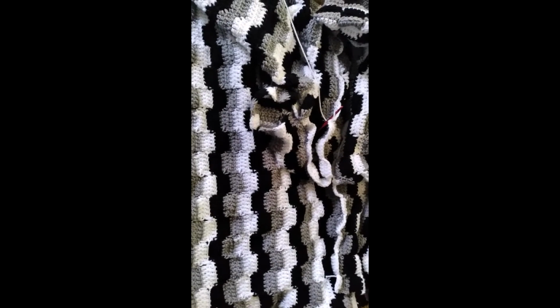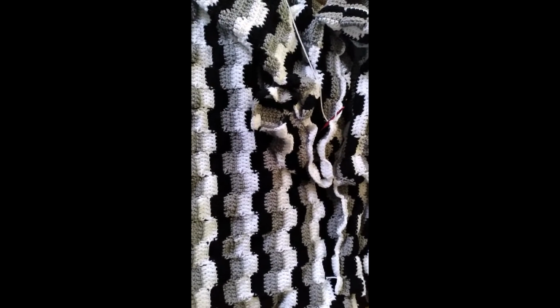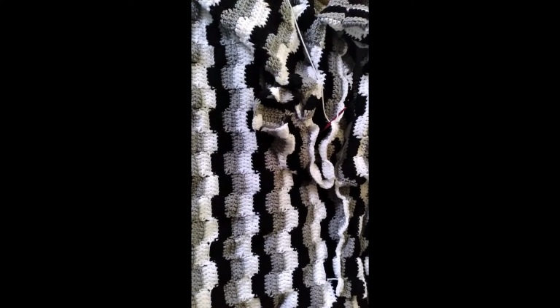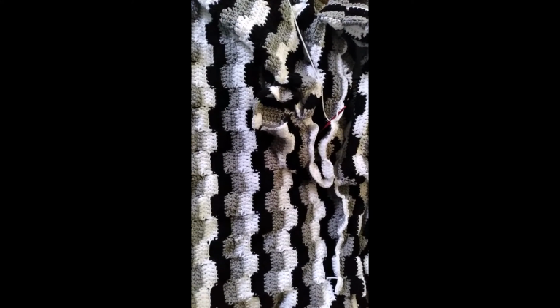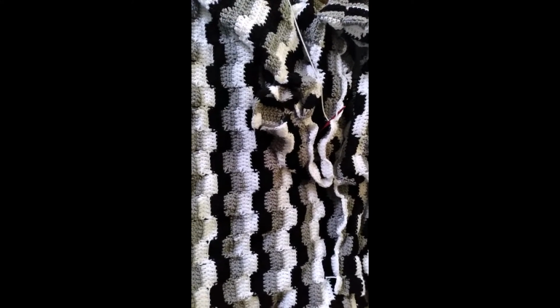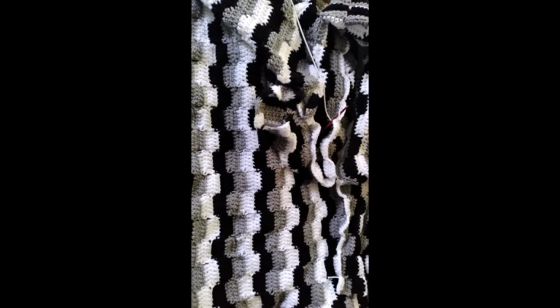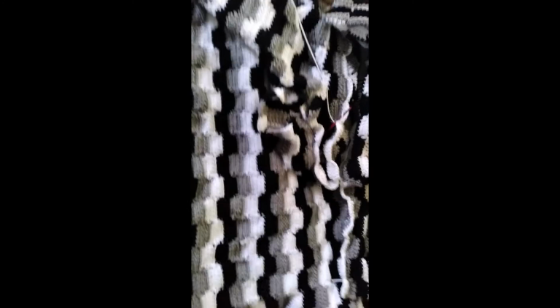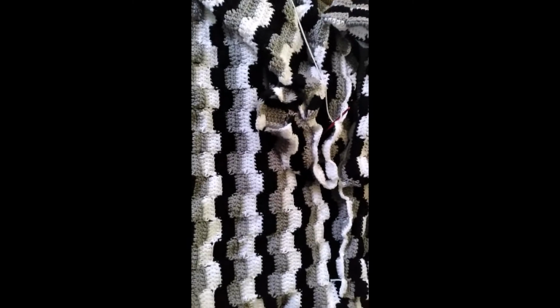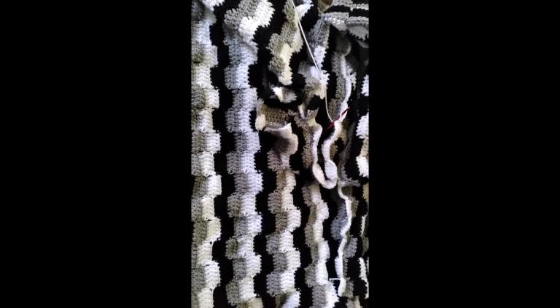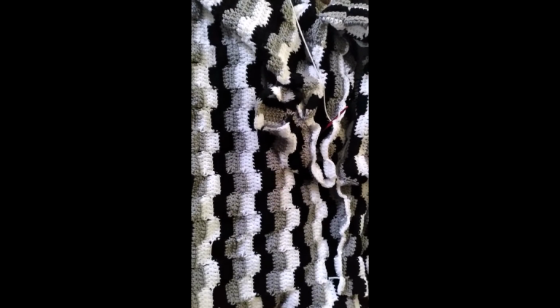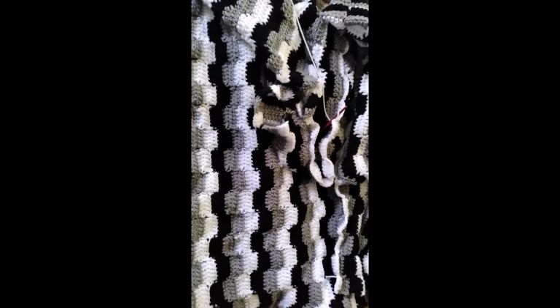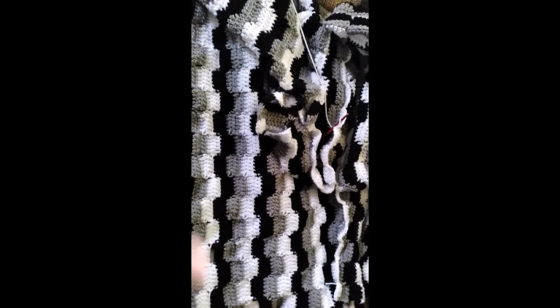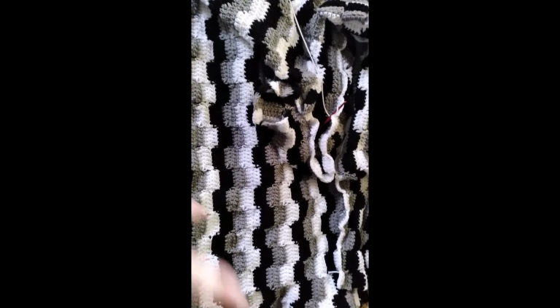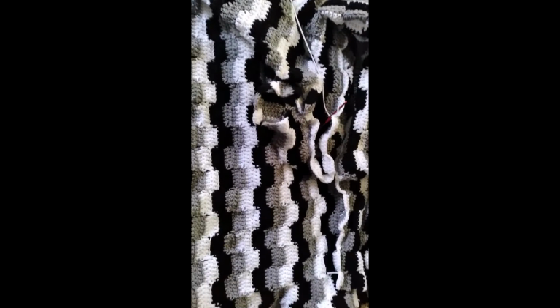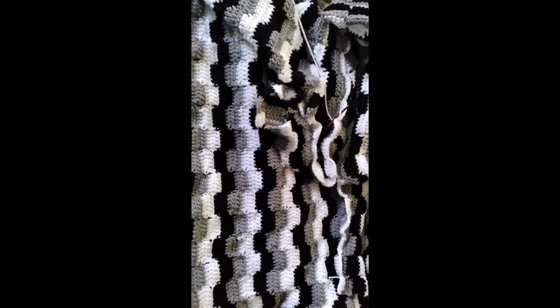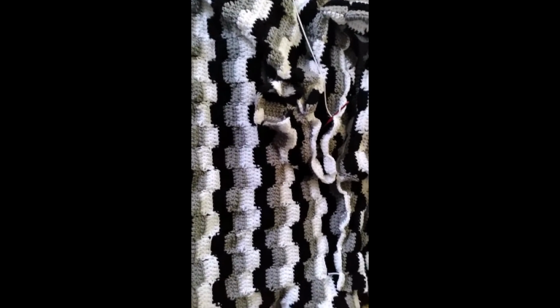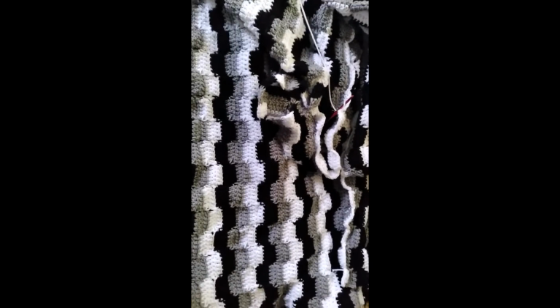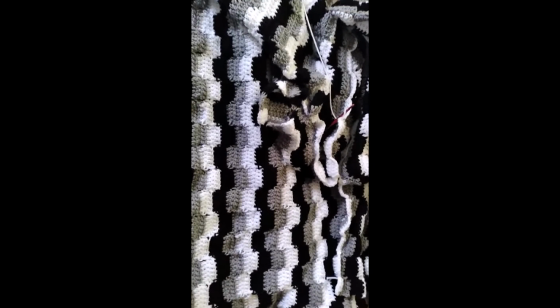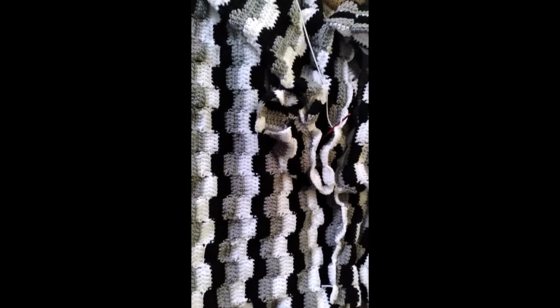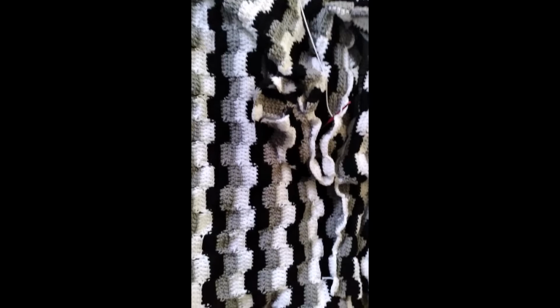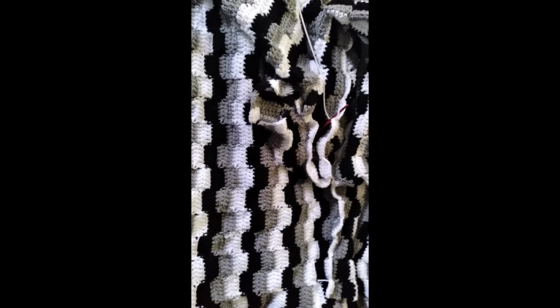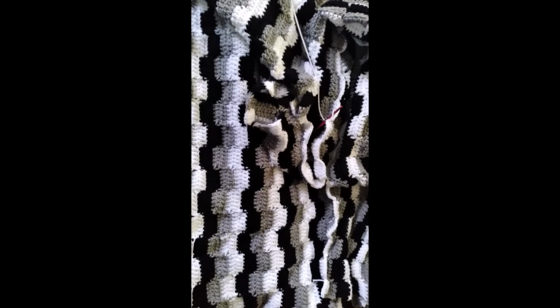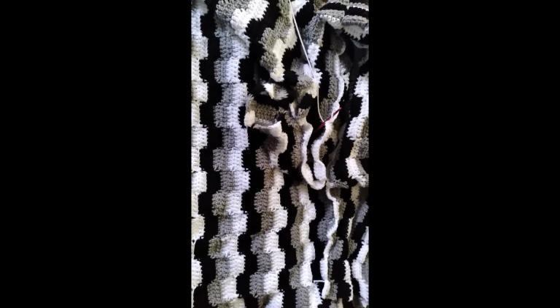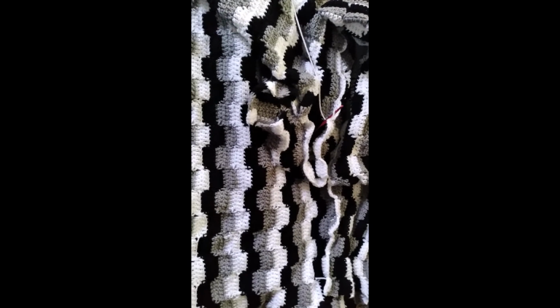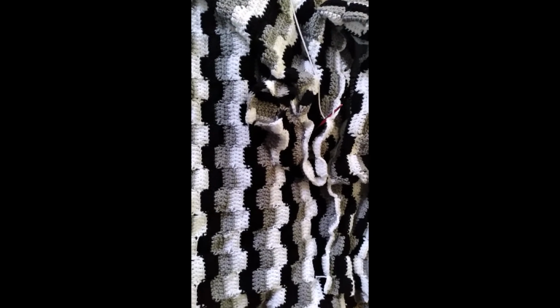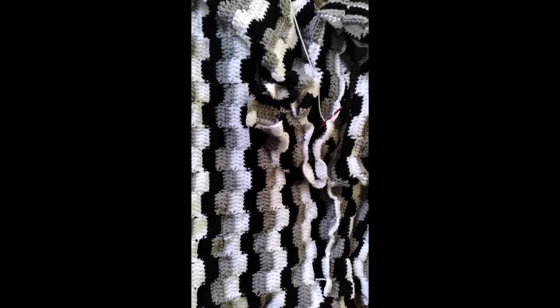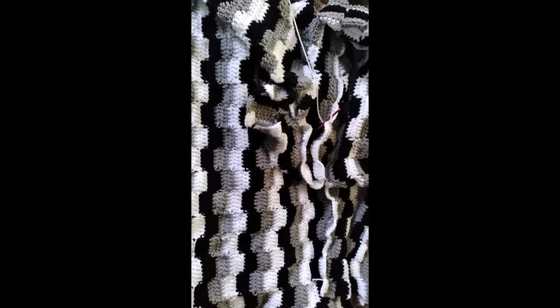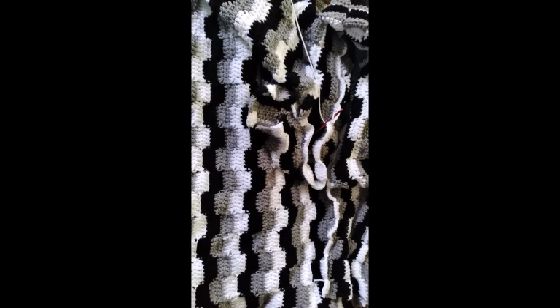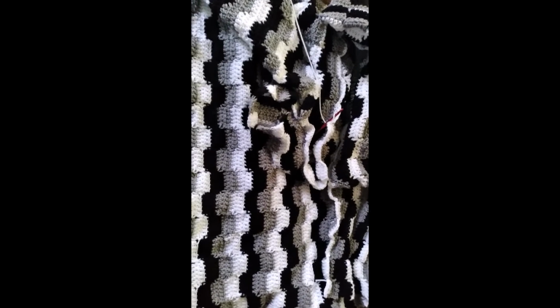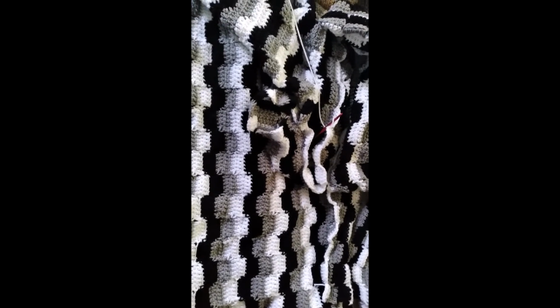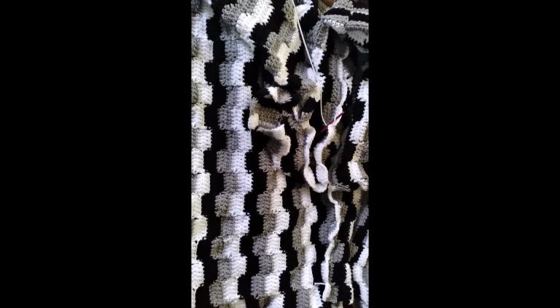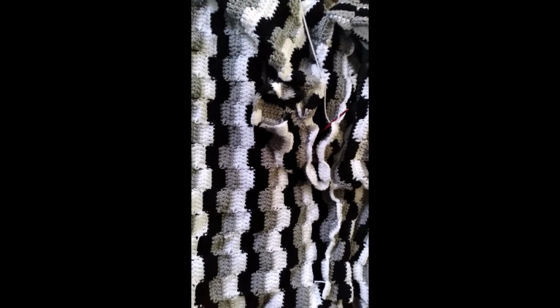Good morning, good afternoon, whatever the case may be — this is Anne from Blackberry Rock Homestead. This is my show and tell day, my project day, where I show you my crochet projects.